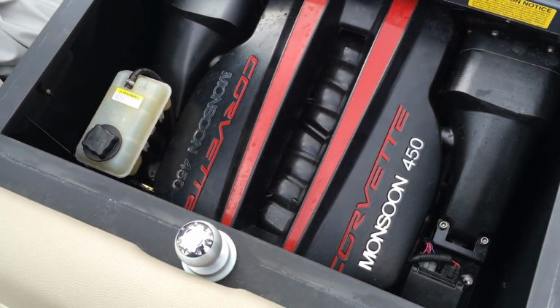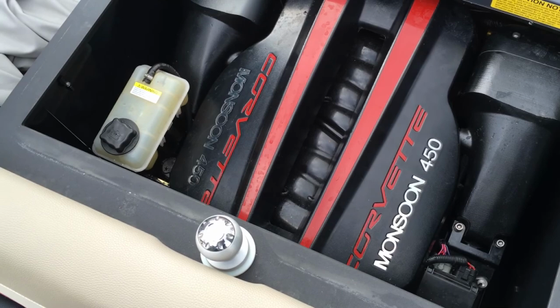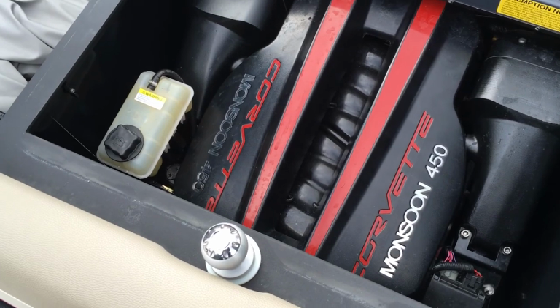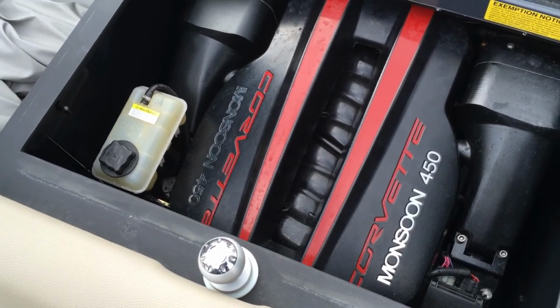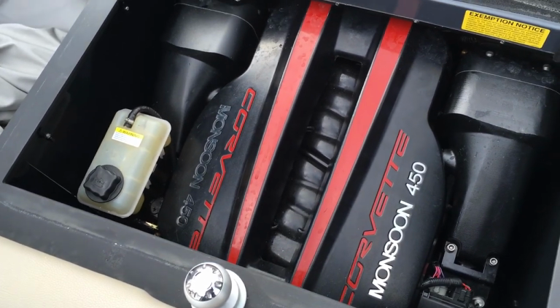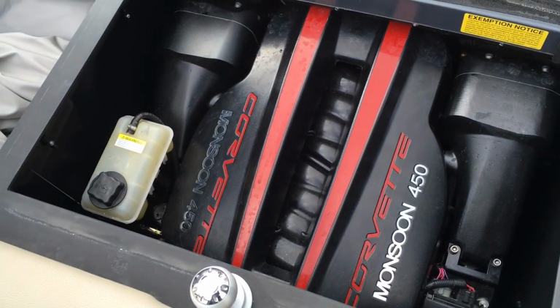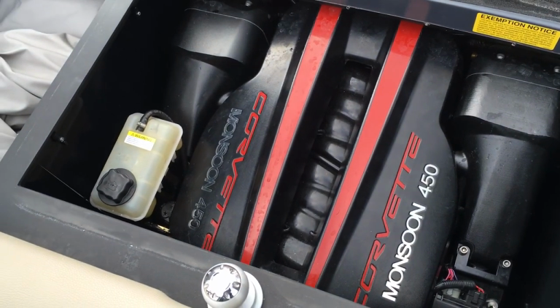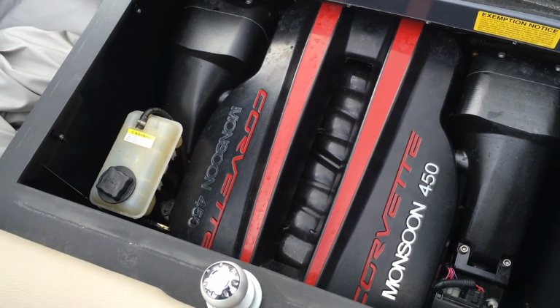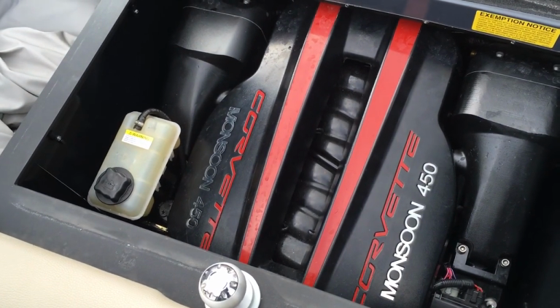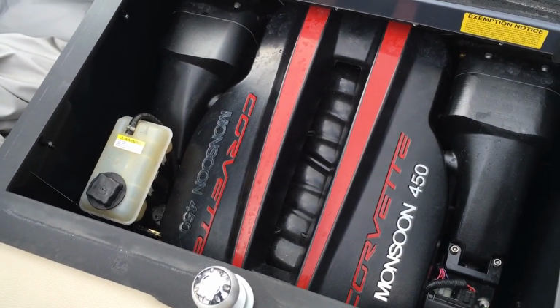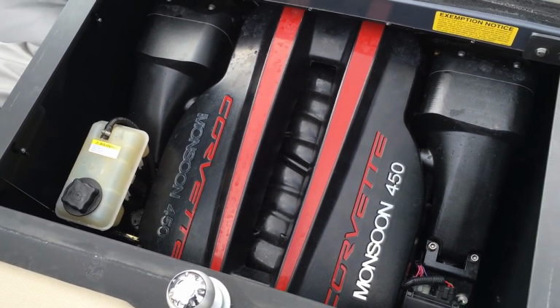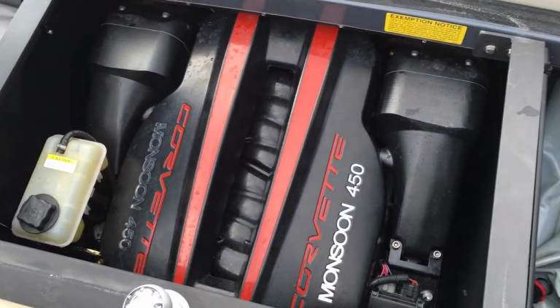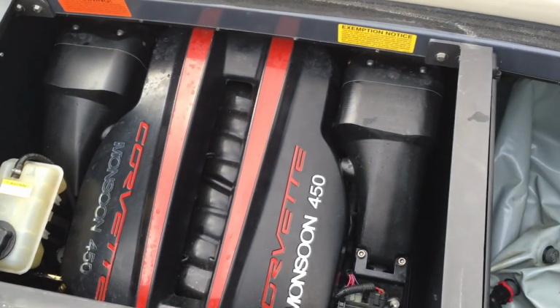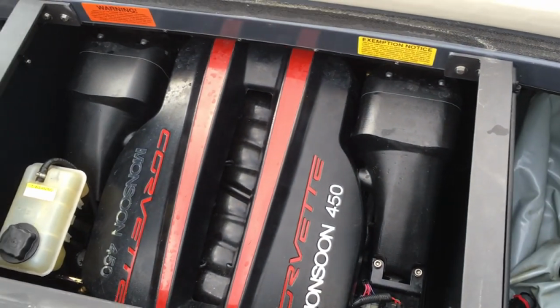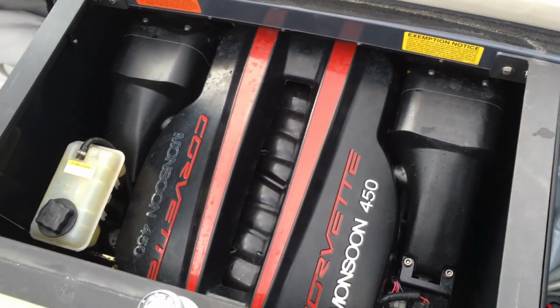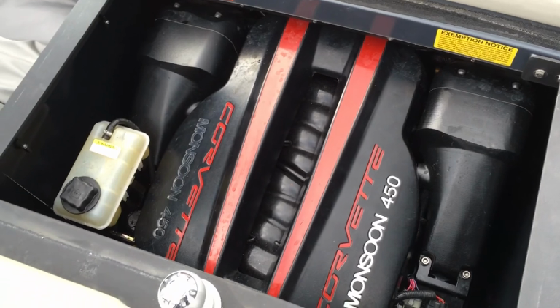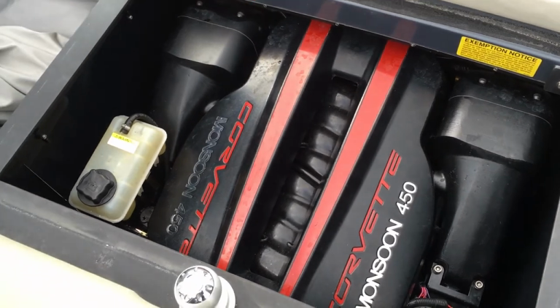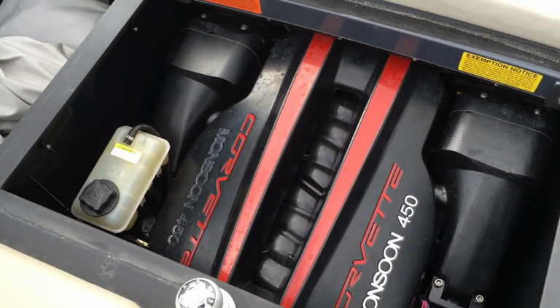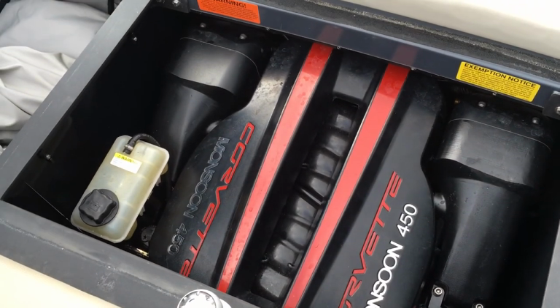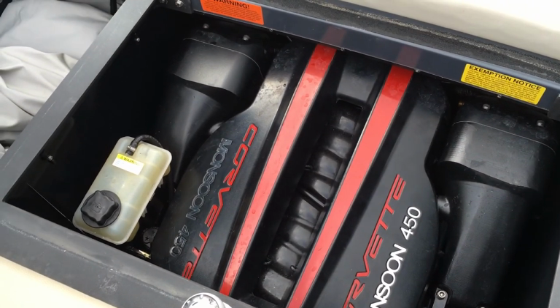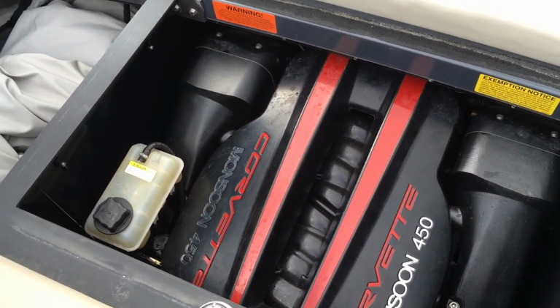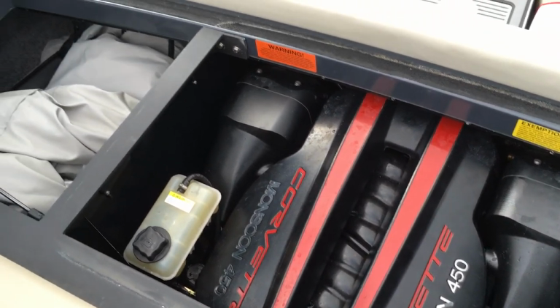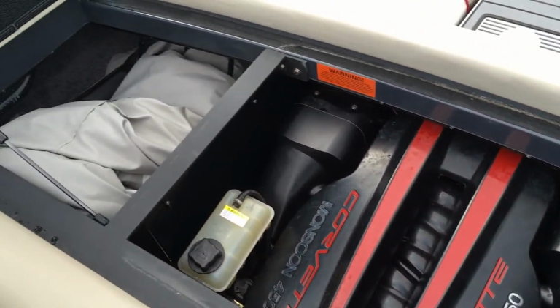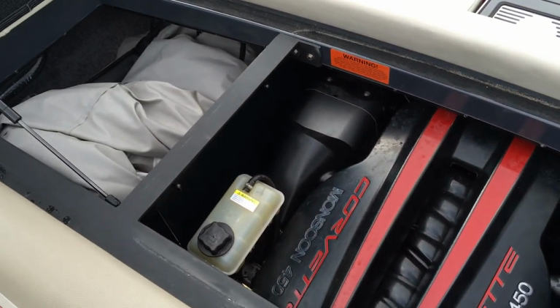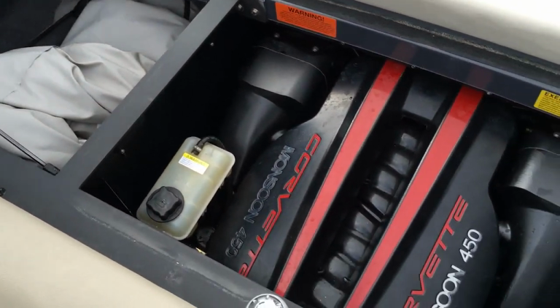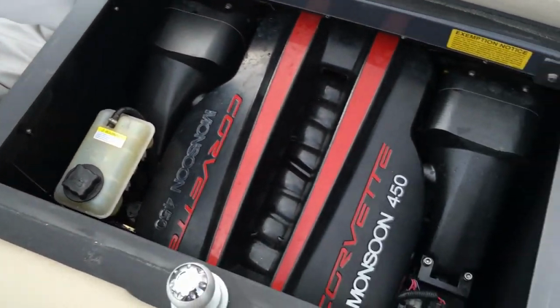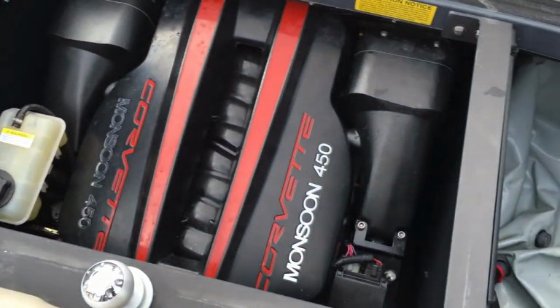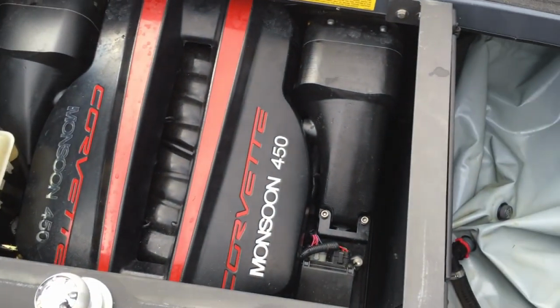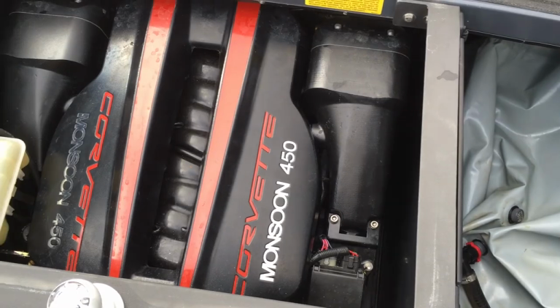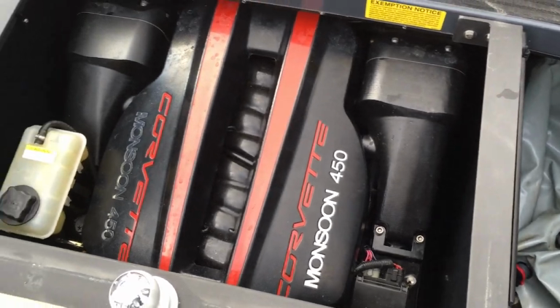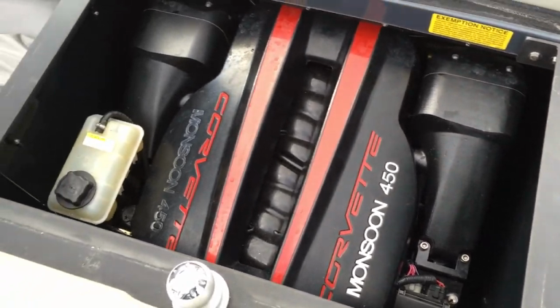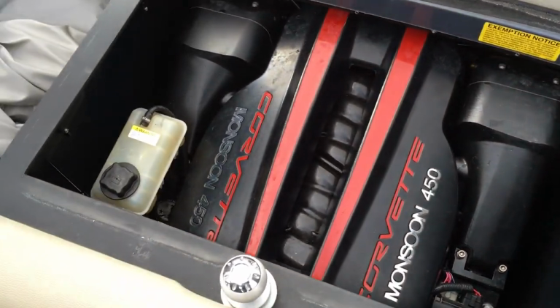Underneath is the Ilmor 6-liter Corvette LS3 — 450 horsepower. The engine has 132 hours on it. It's a very powerful motor.